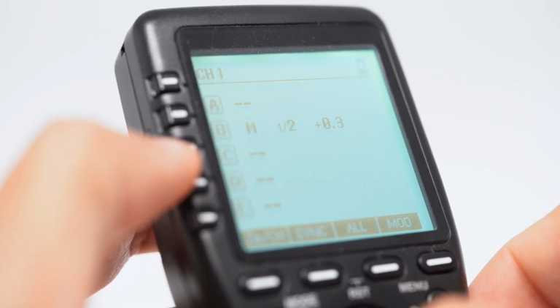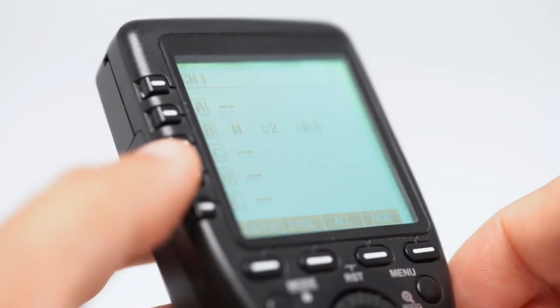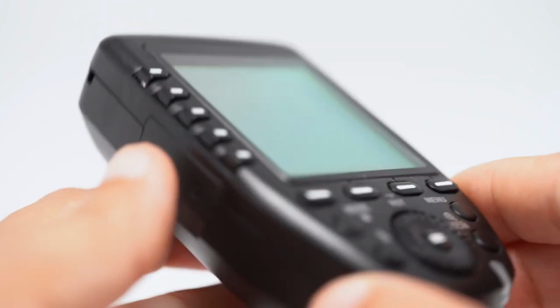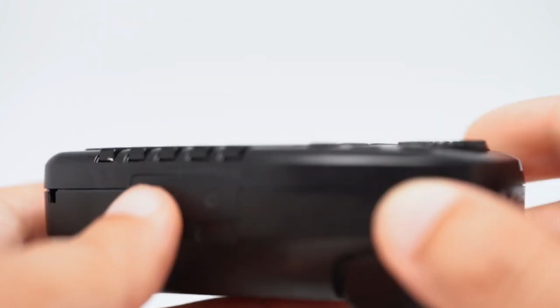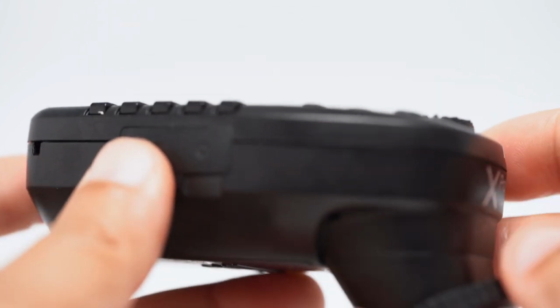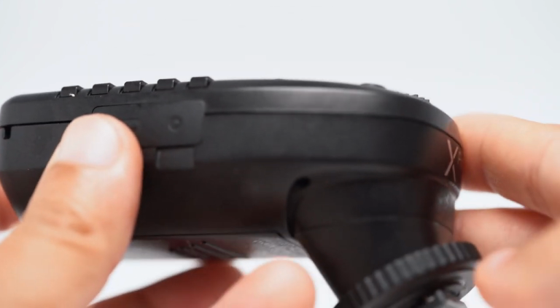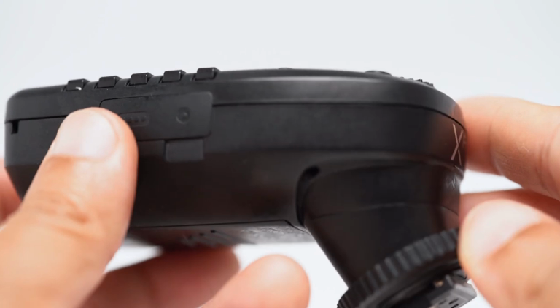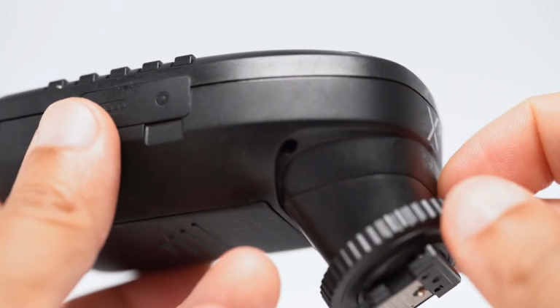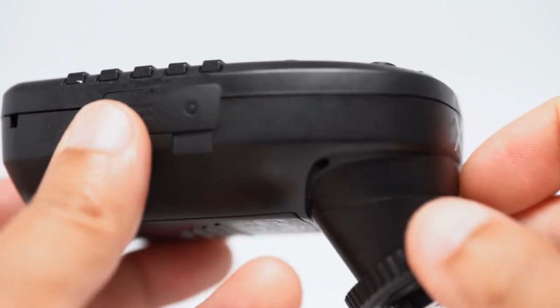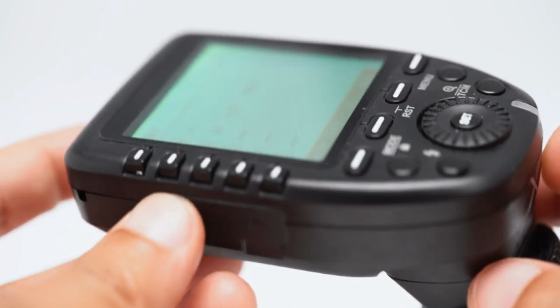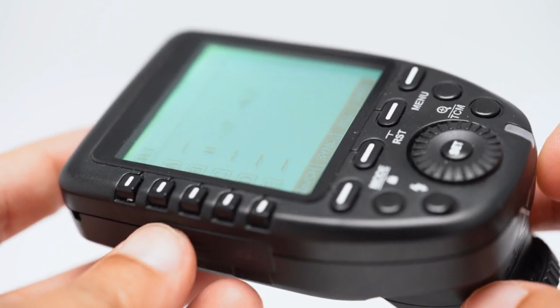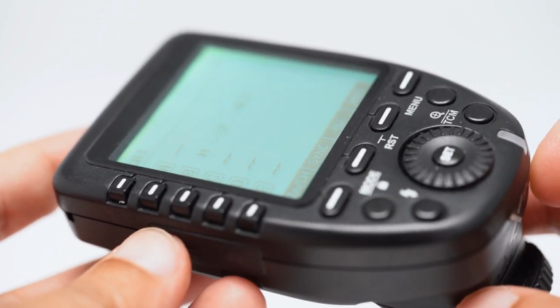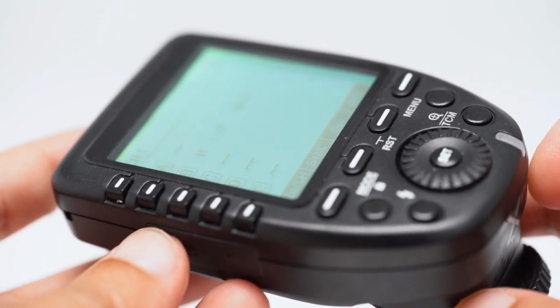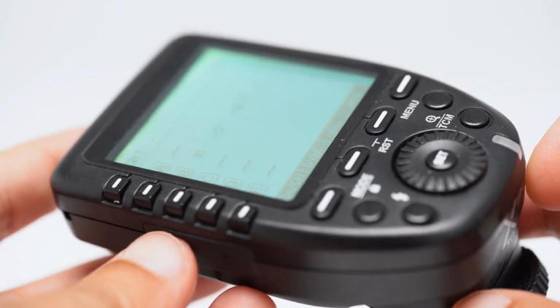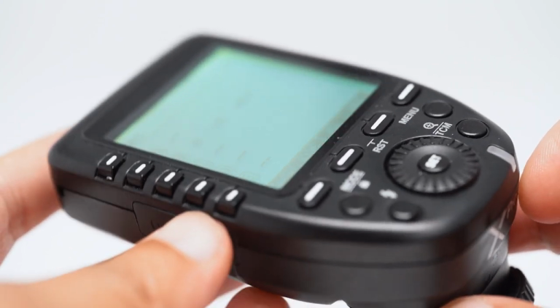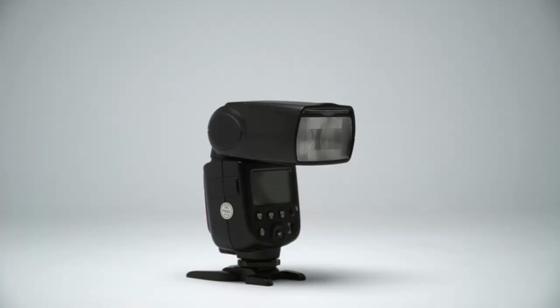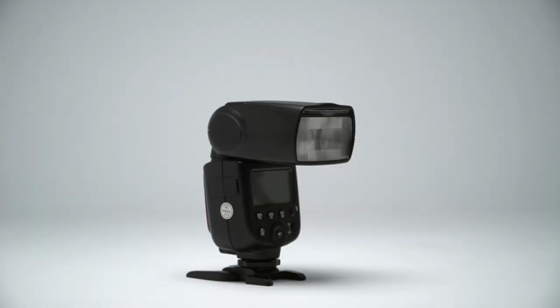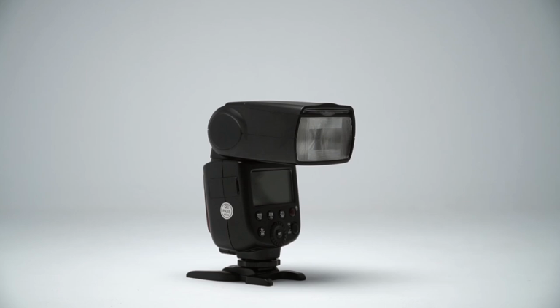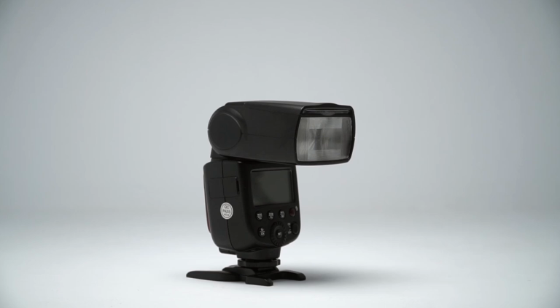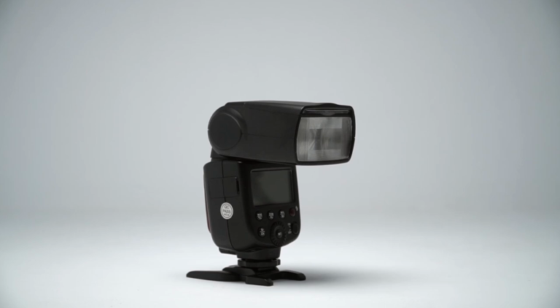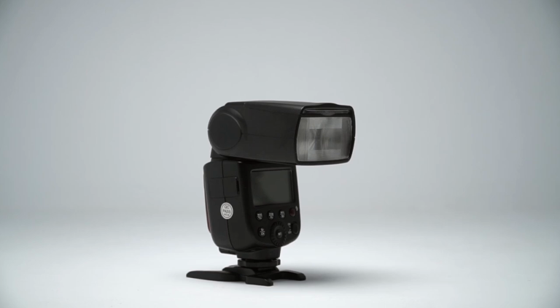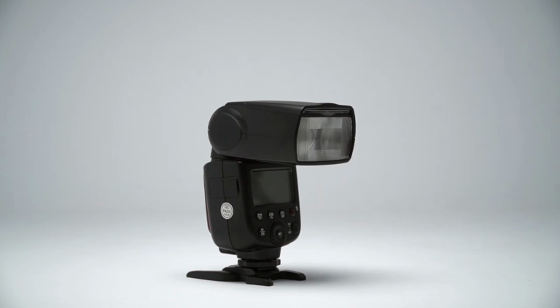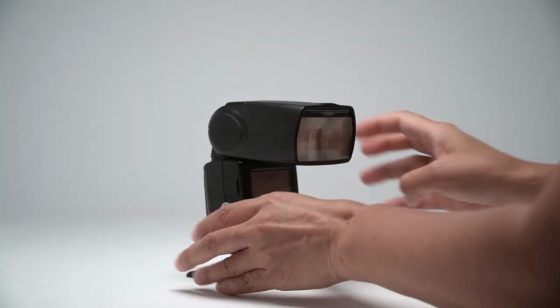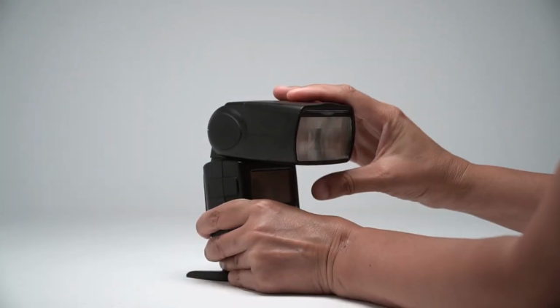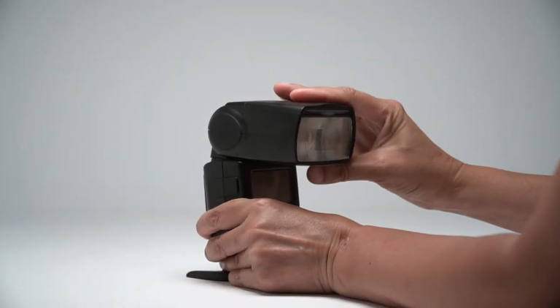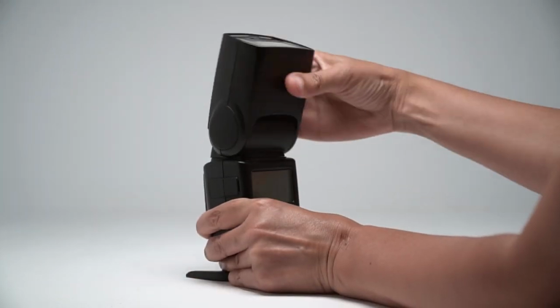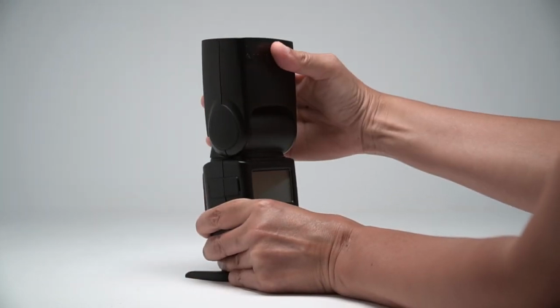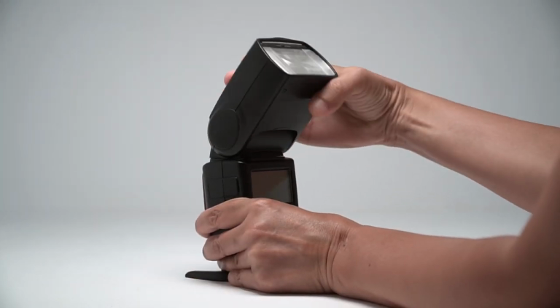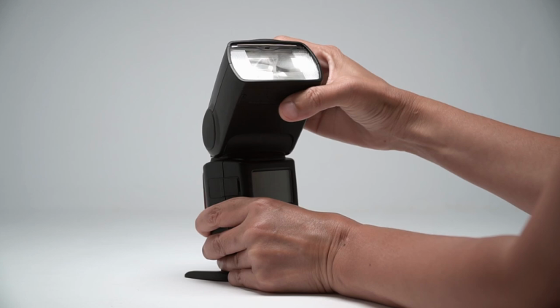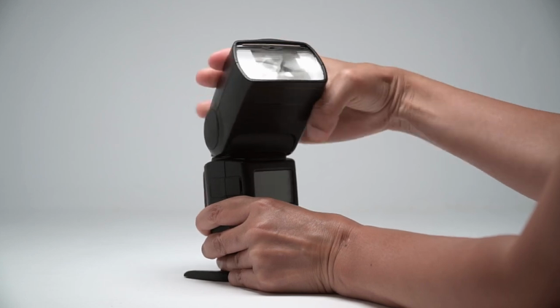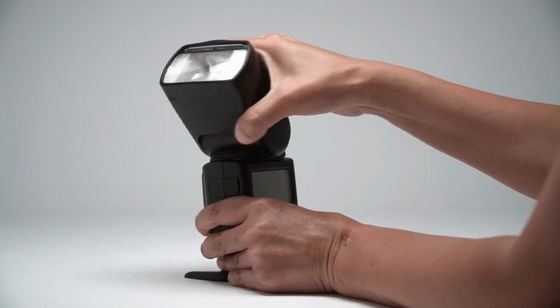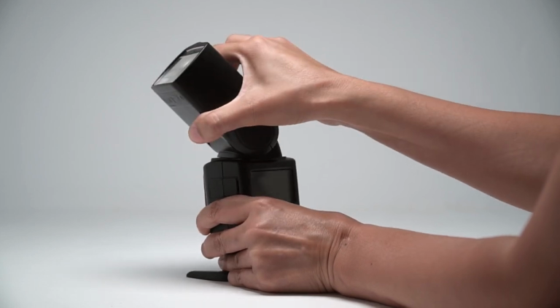For this beginner video, we're just going to use the trigger to adjust flash power and fire the flash. Another neat thing about a flash is that you can rotate and tilt the flash head, which makes it much easier to change the direction of the light.